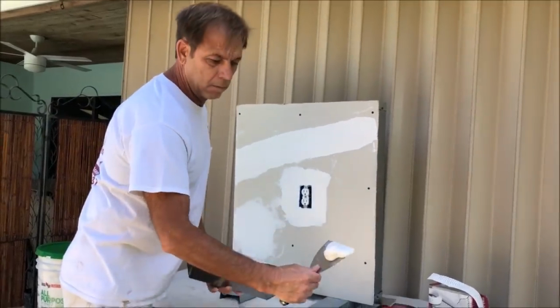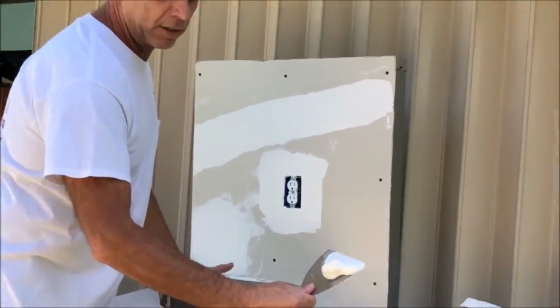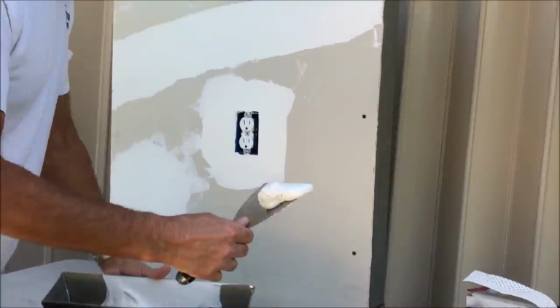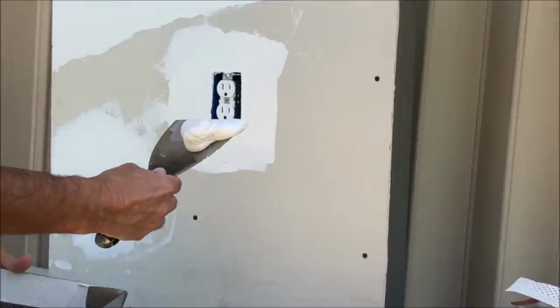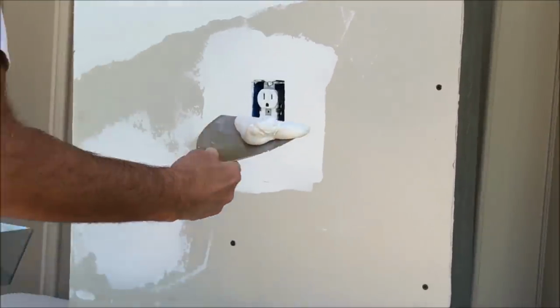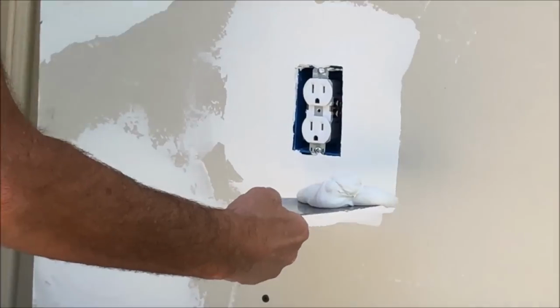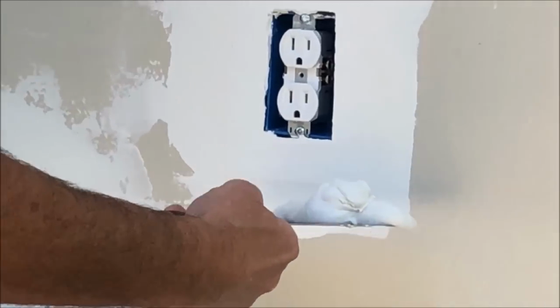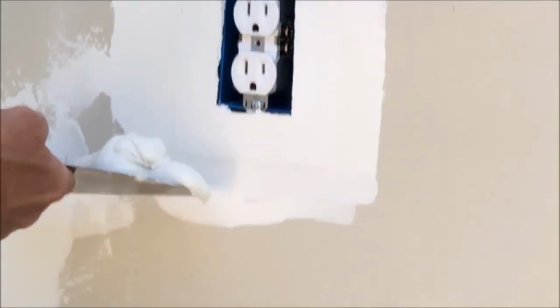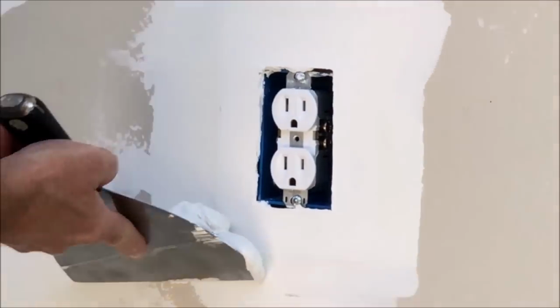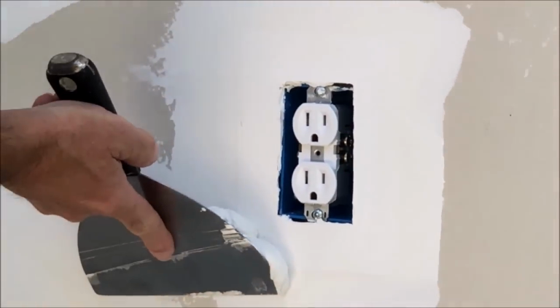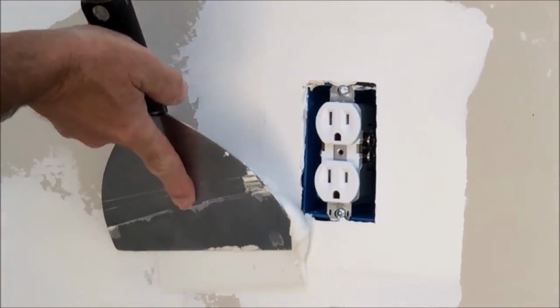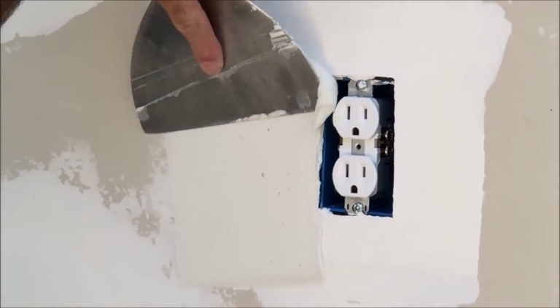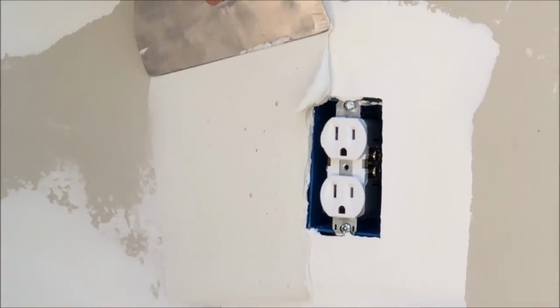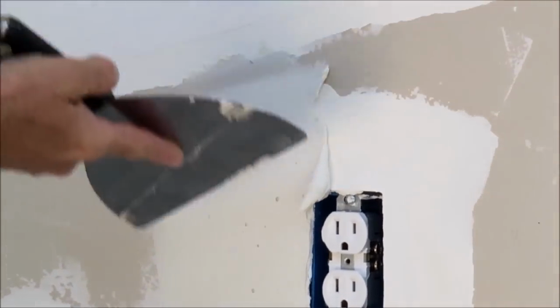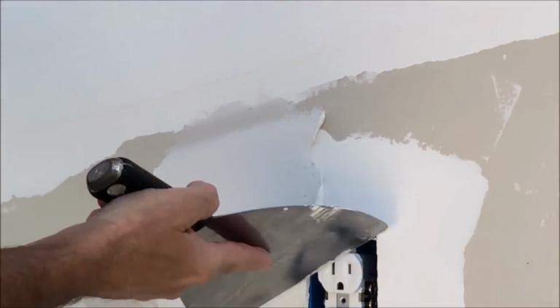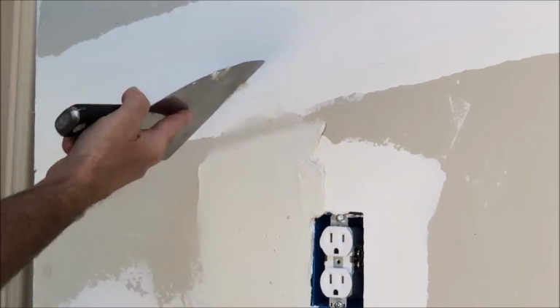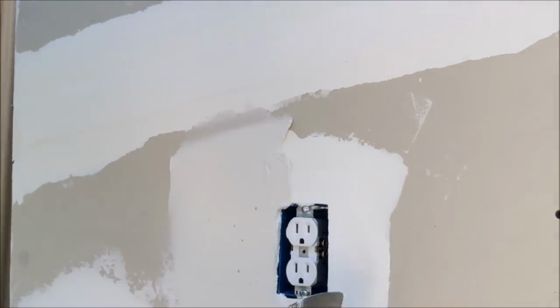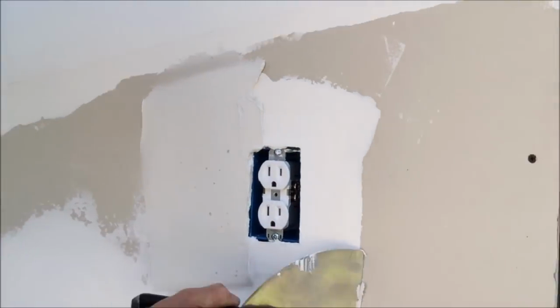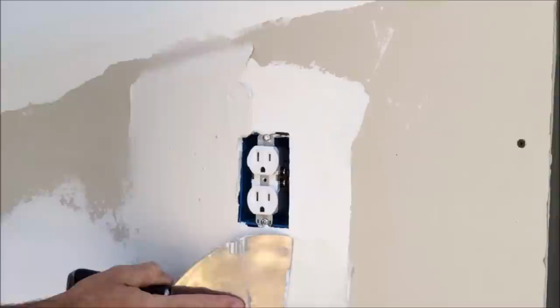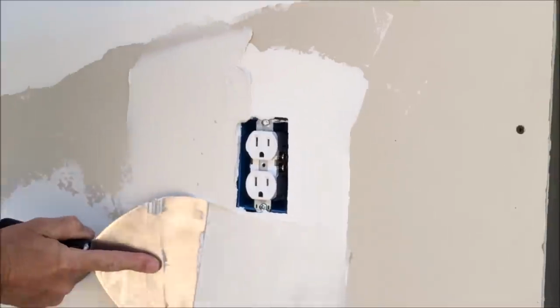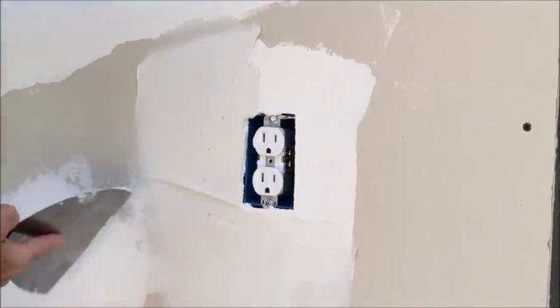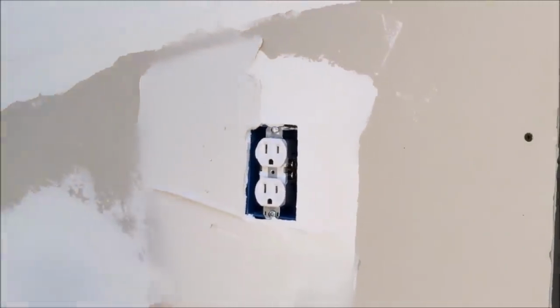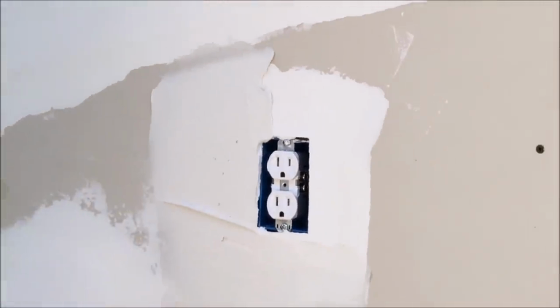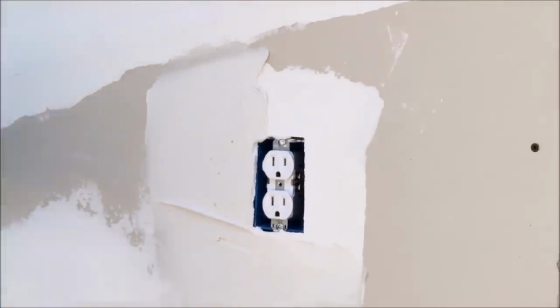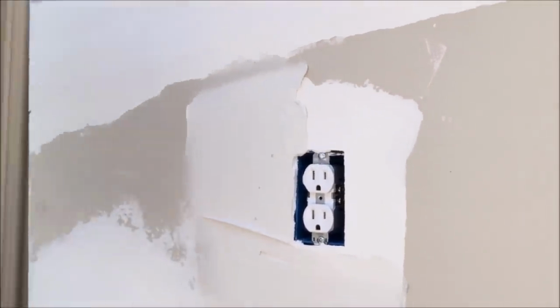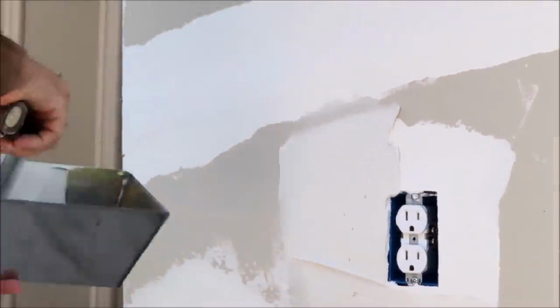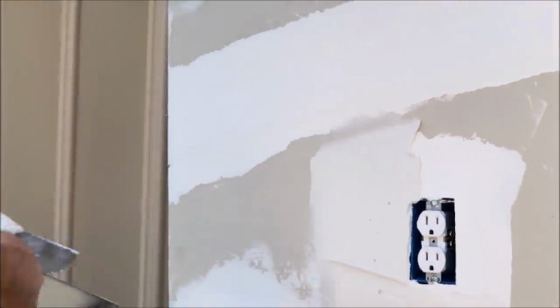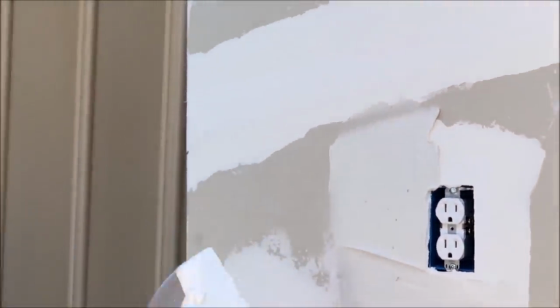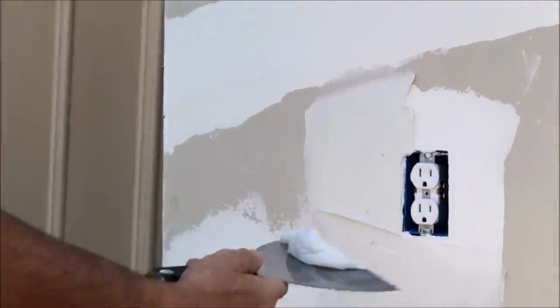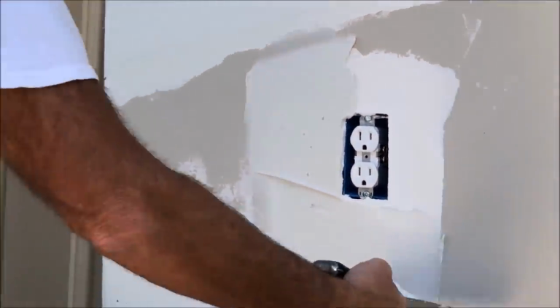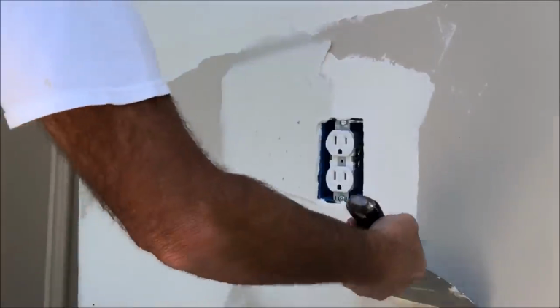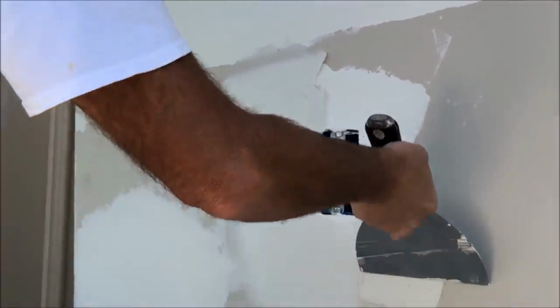Time for the second coat of all-purpose joint compound. There's mud on the side, concentrated. Let me hit a couple of spots that I have to go over.